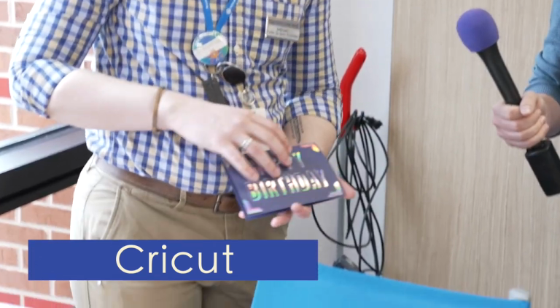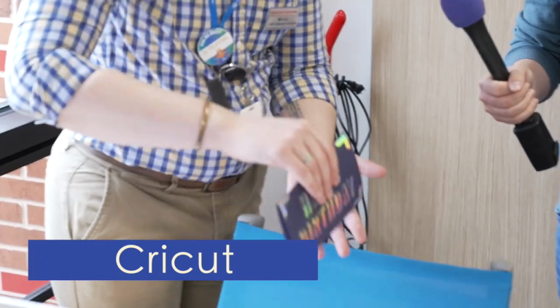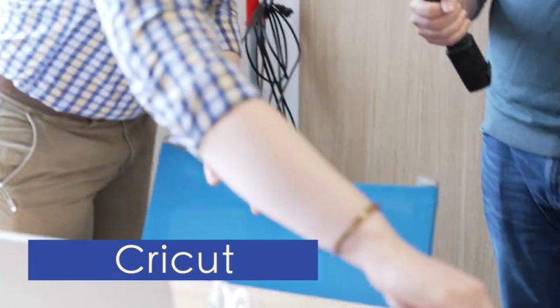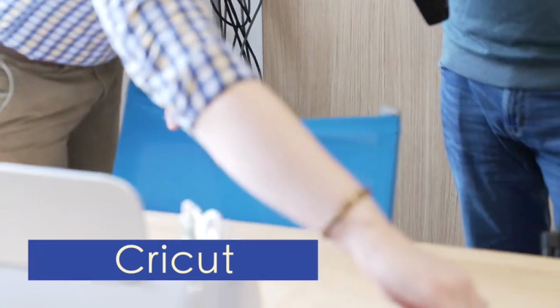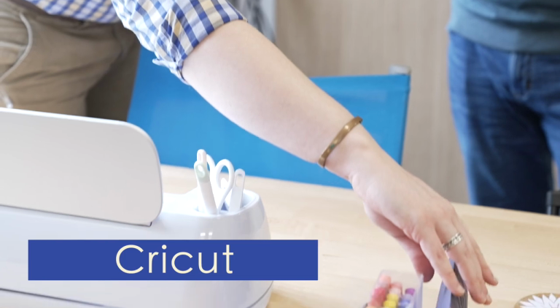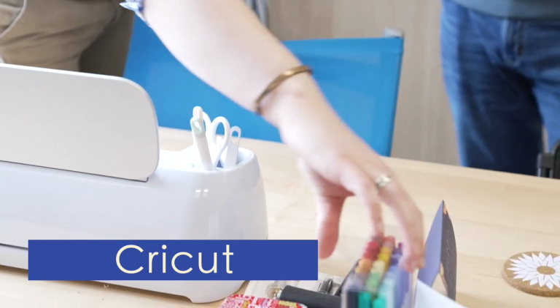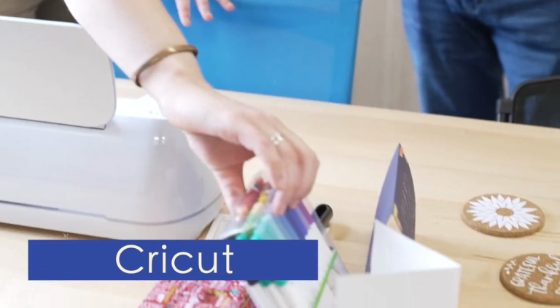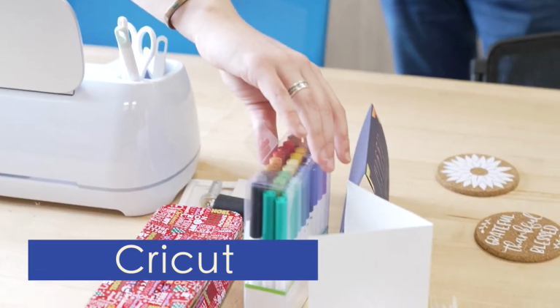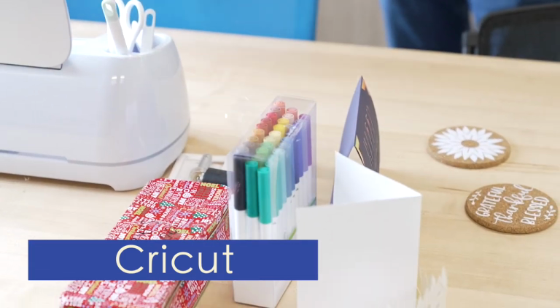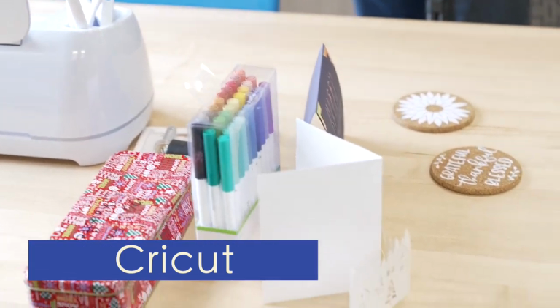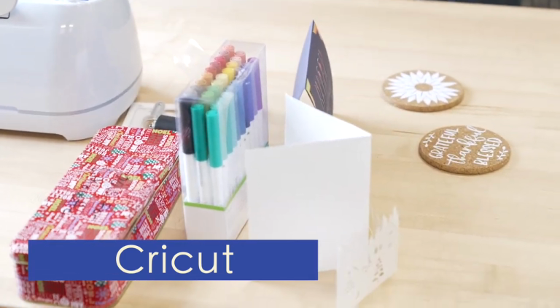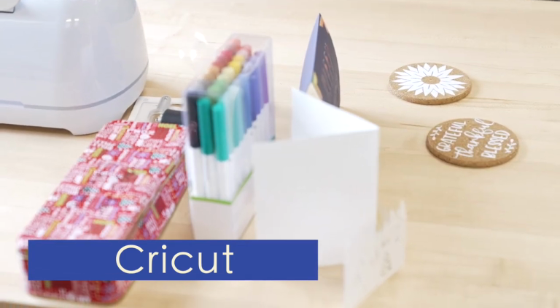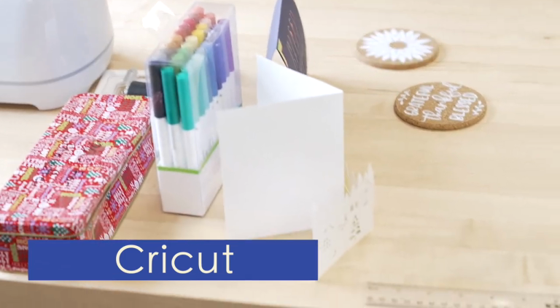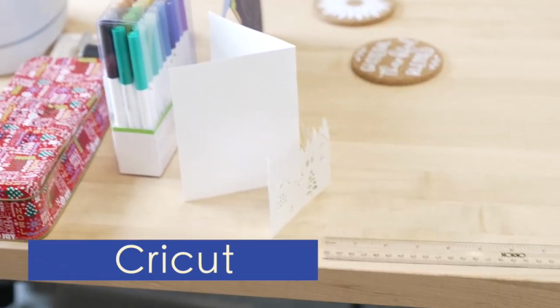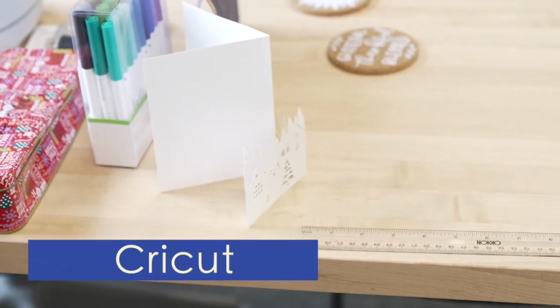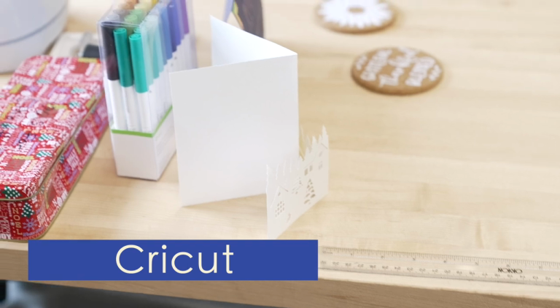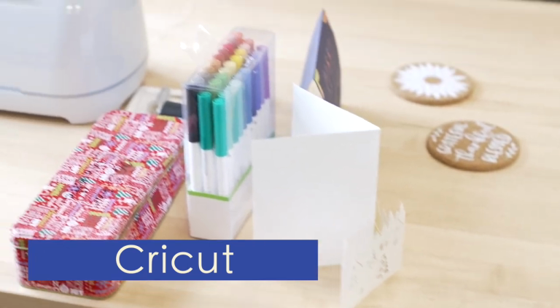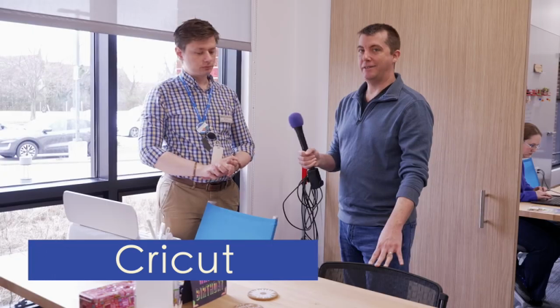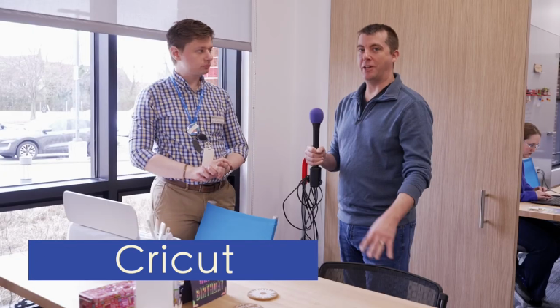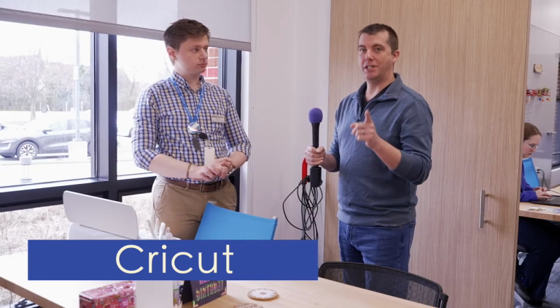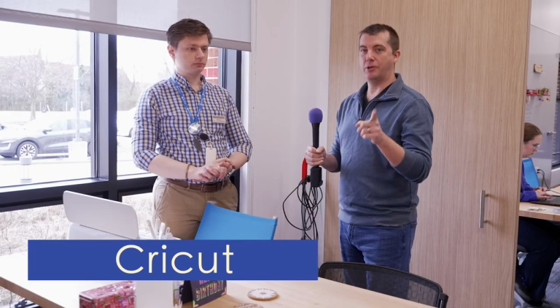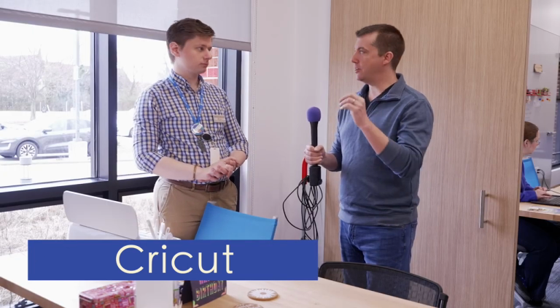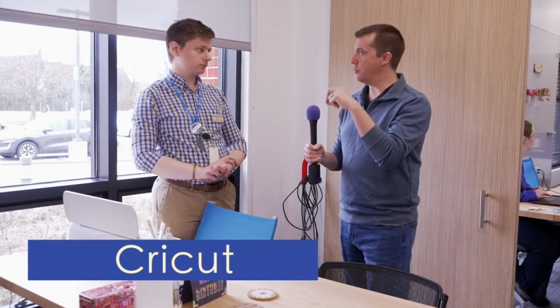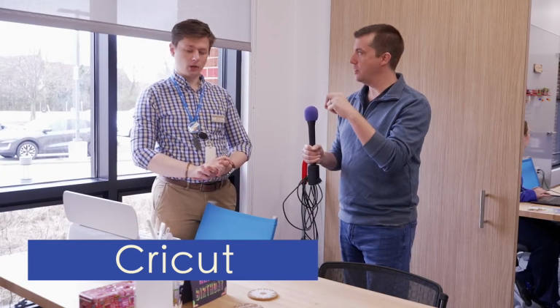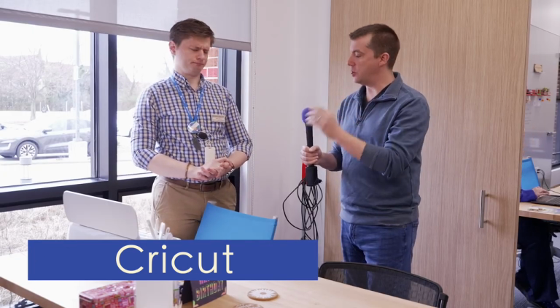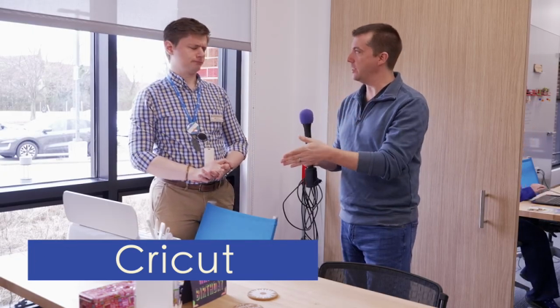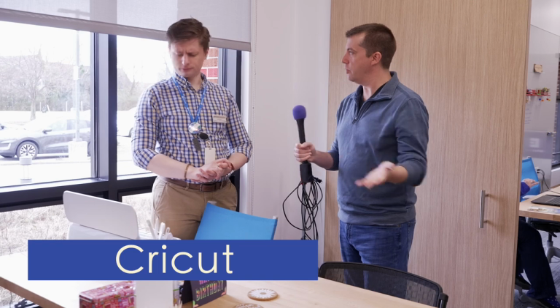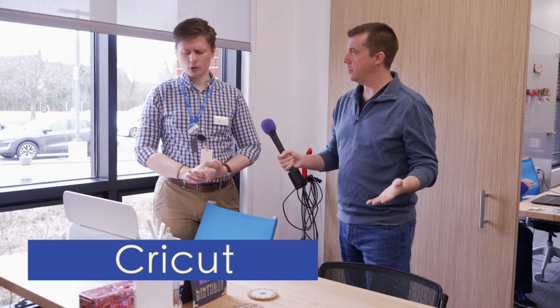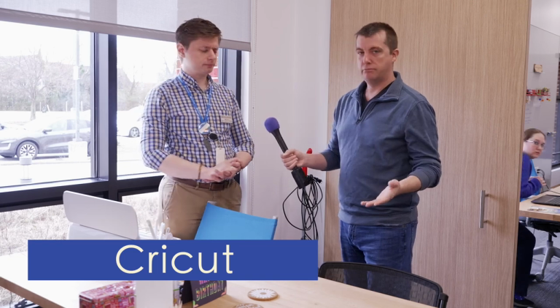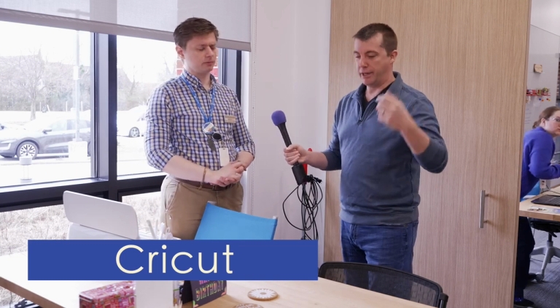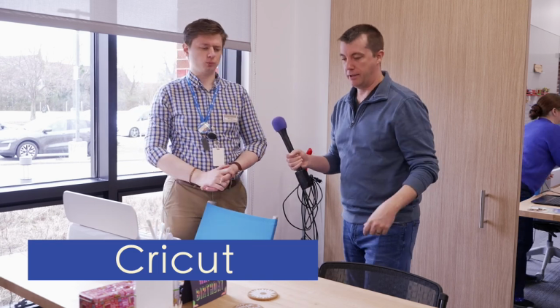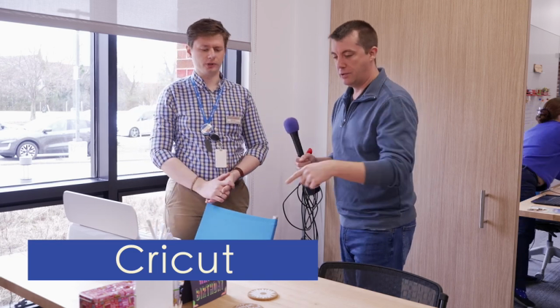It even has a pen attachment with these markers, so it'll actually write things out for you if you want. That's why they don't teach cursive anymore — because the Cricut can do it for you. Why do it yourself?